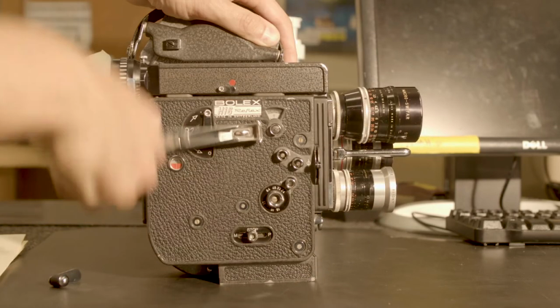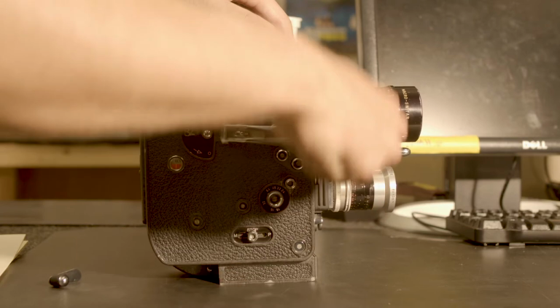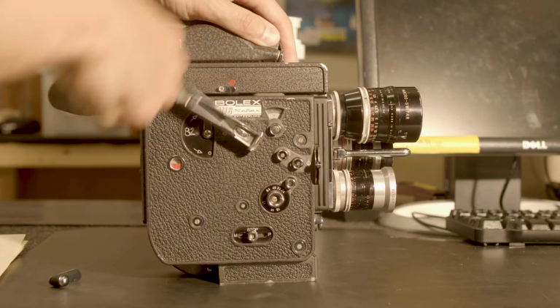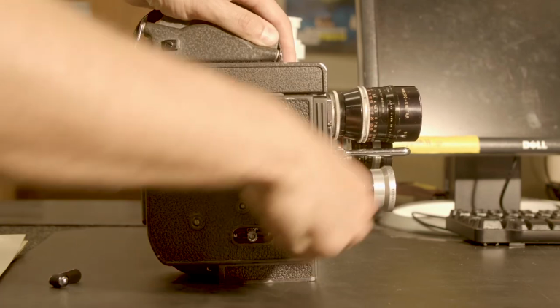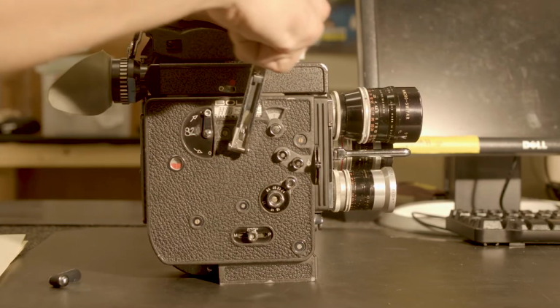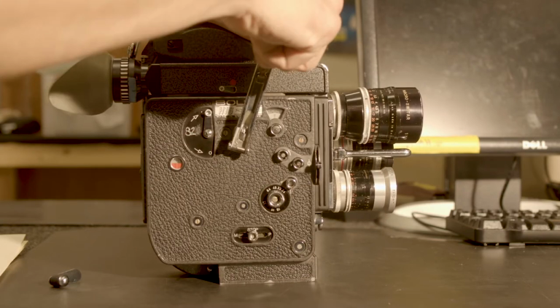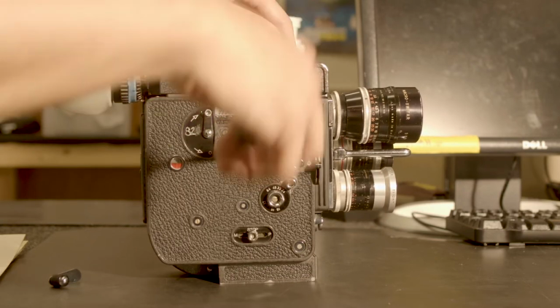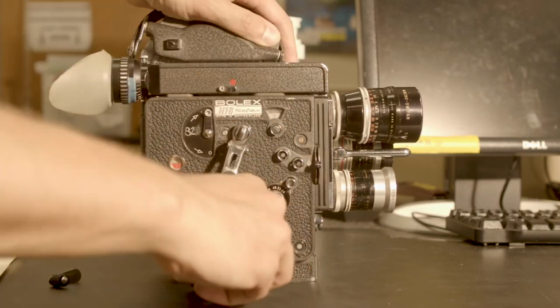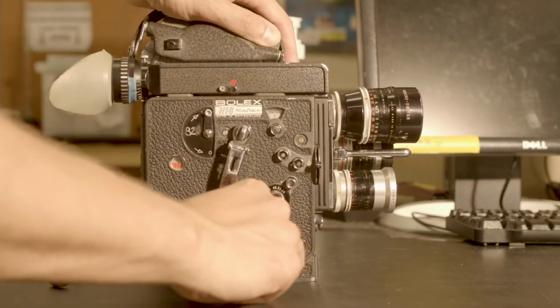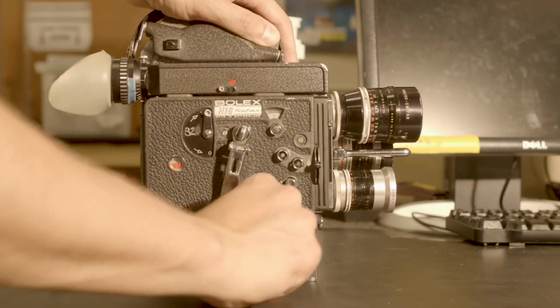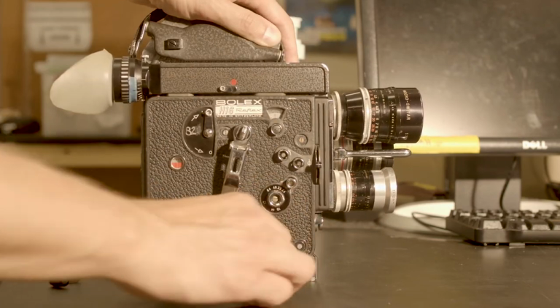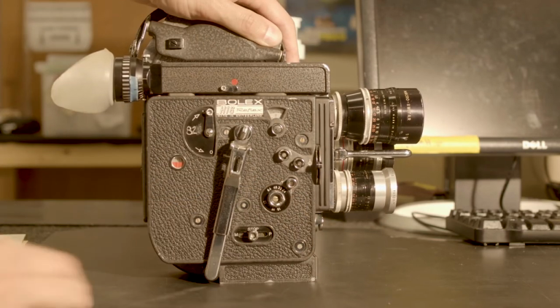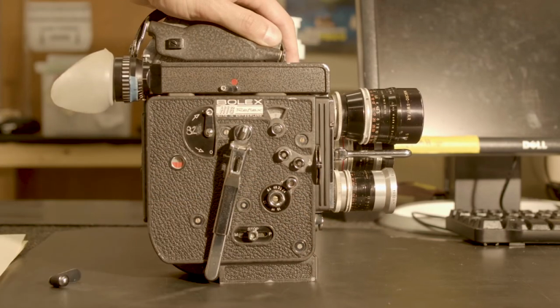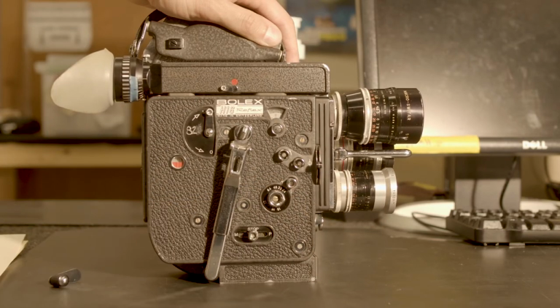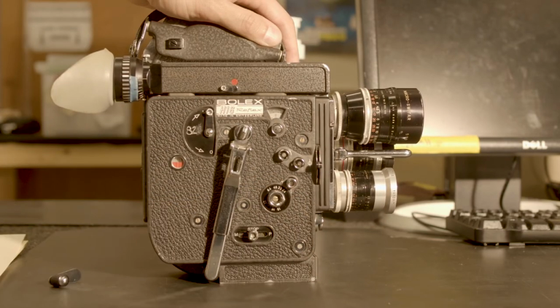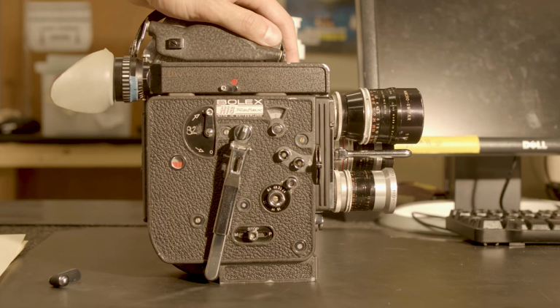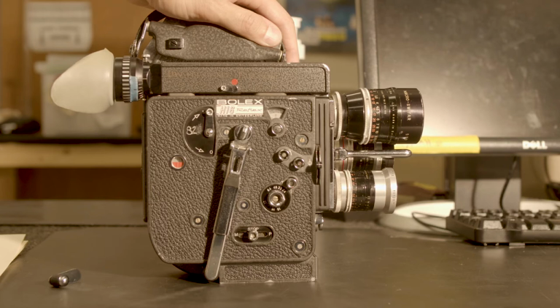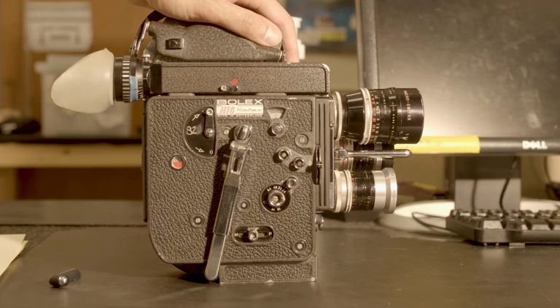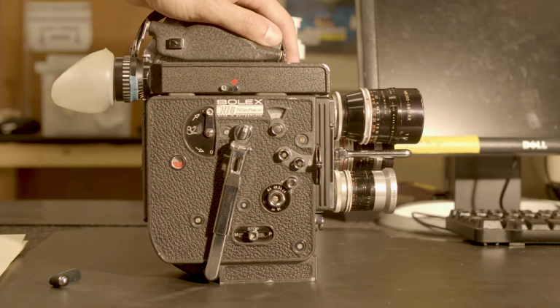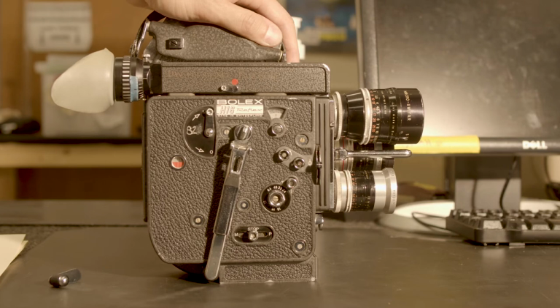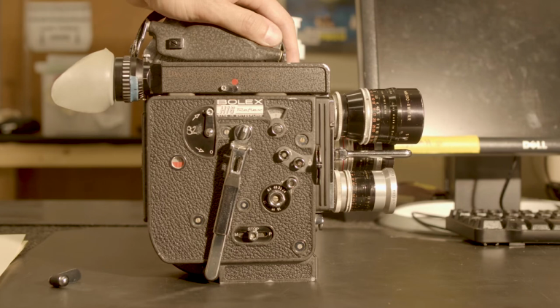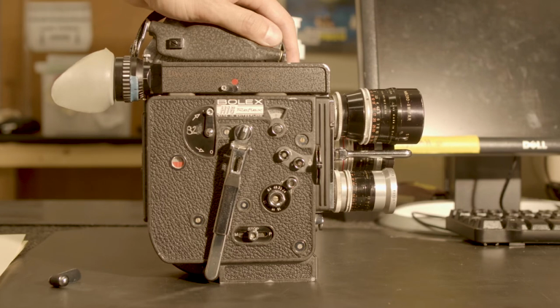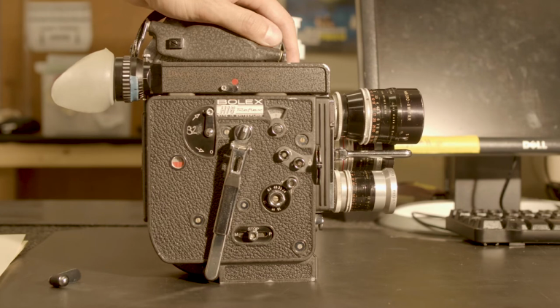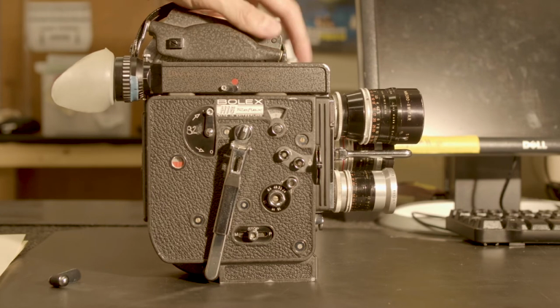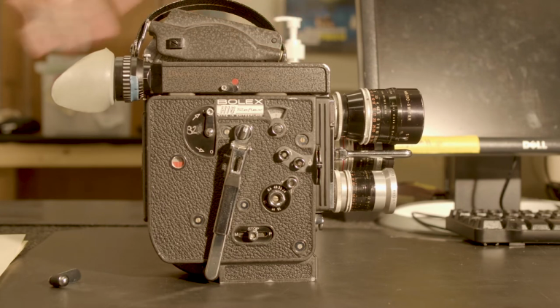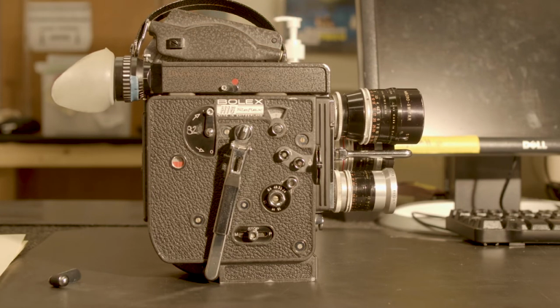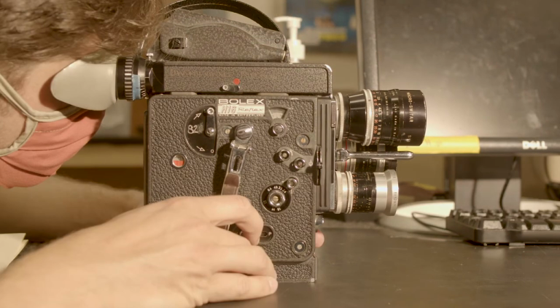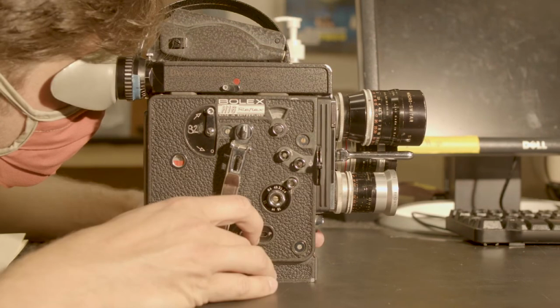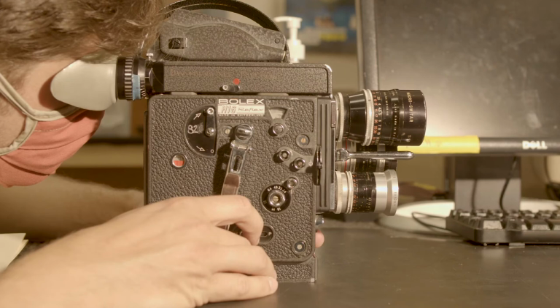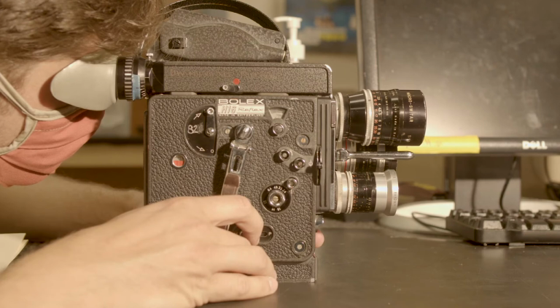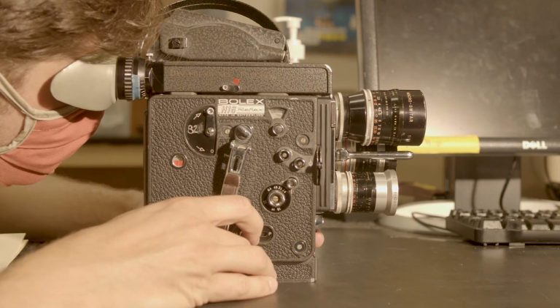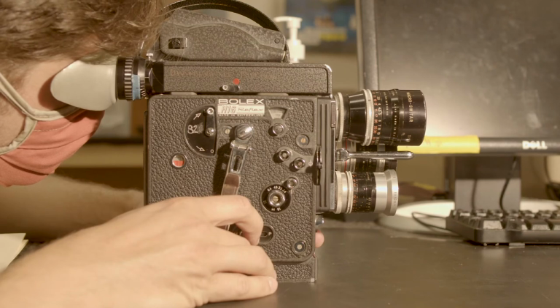Plan the double exposure. Consider the compositions that you're after and where the highlights and shadows are located in each of your shots. Shoot your first pass.